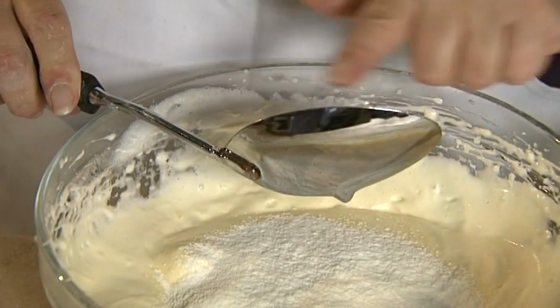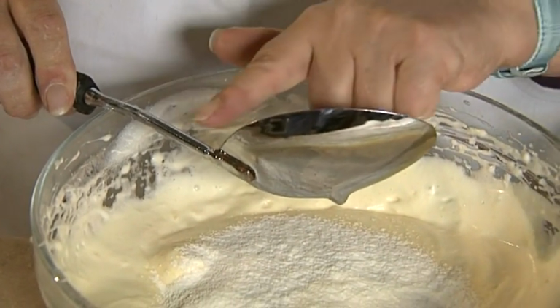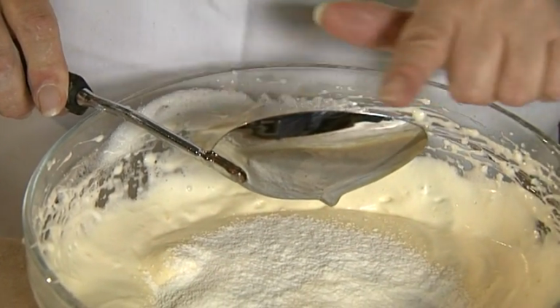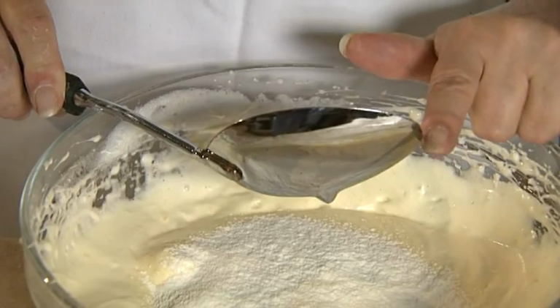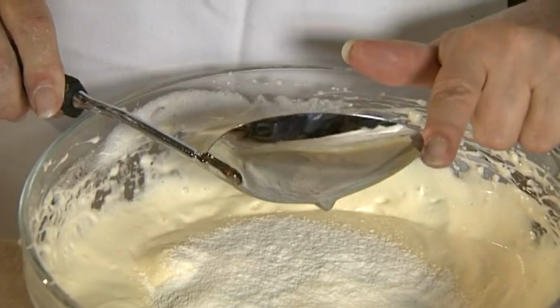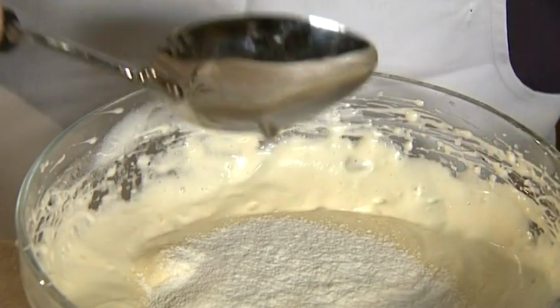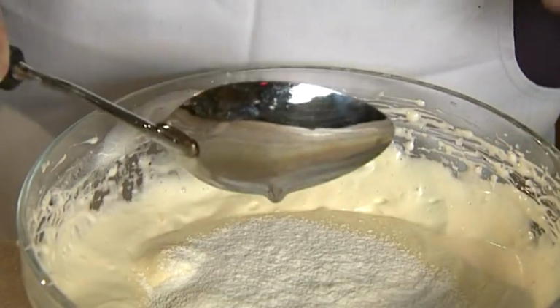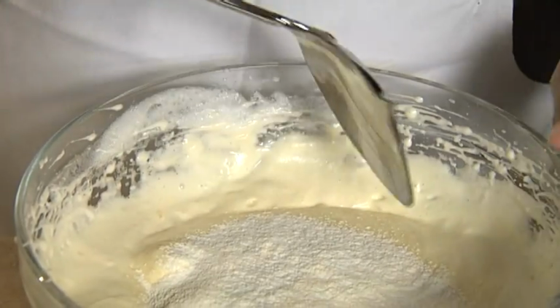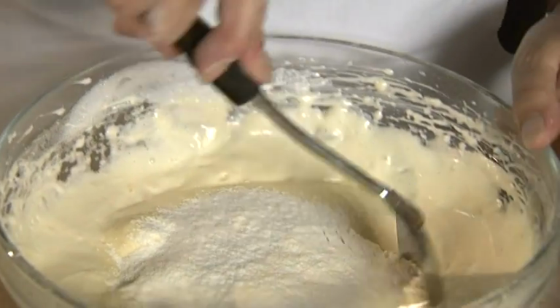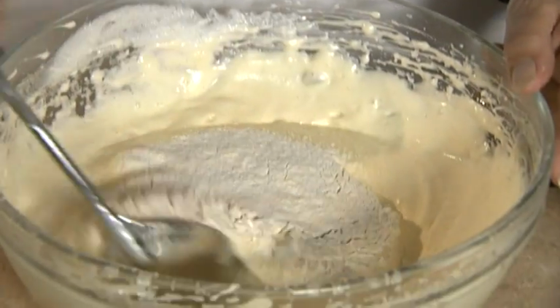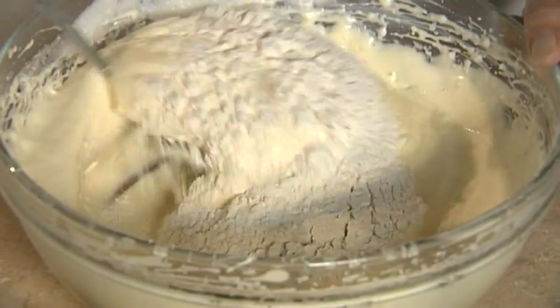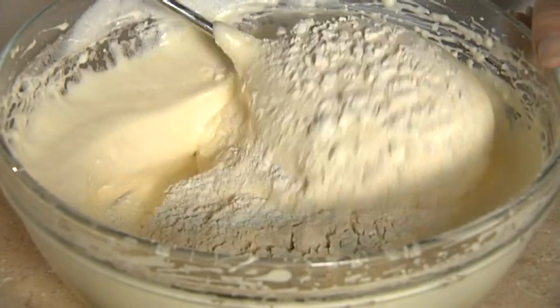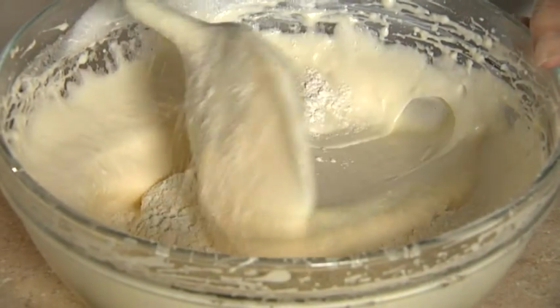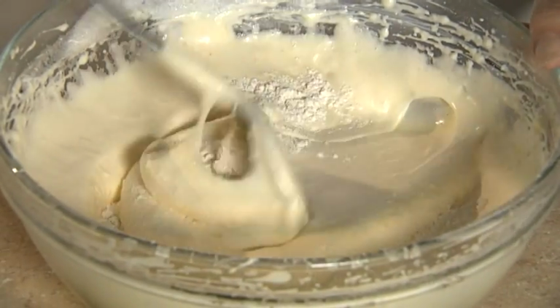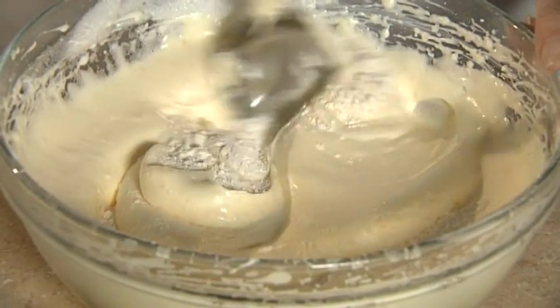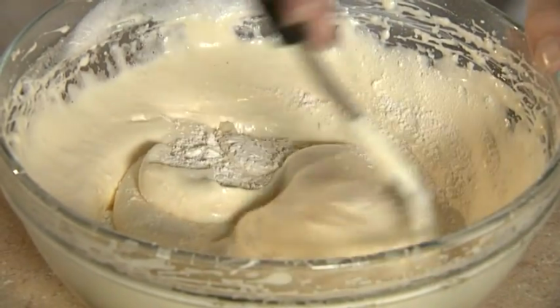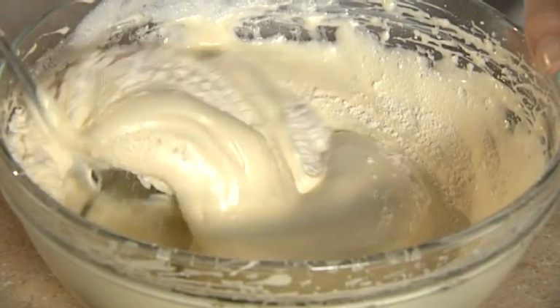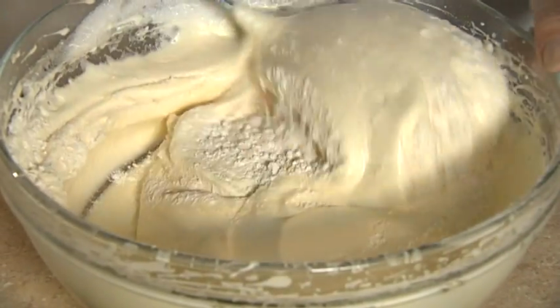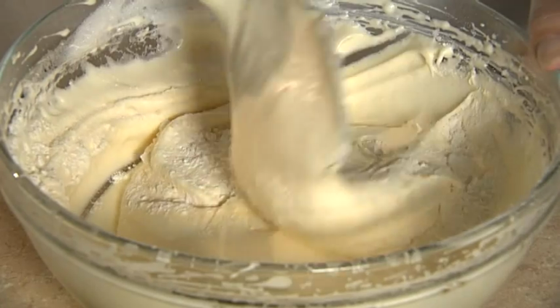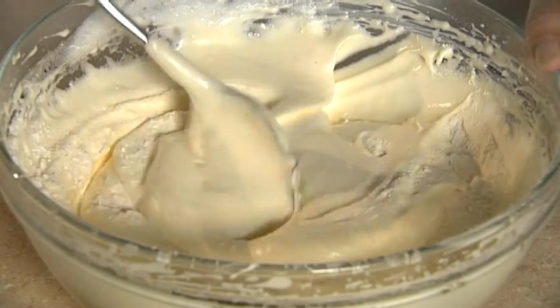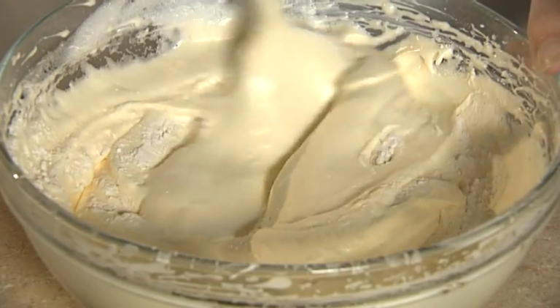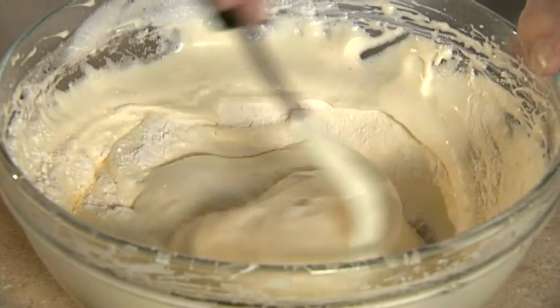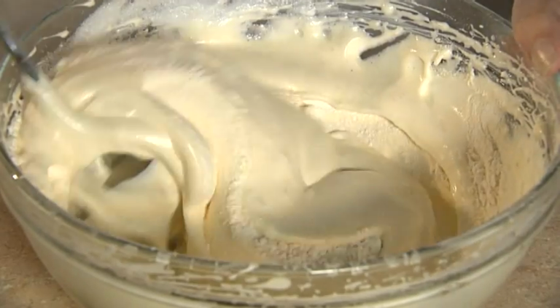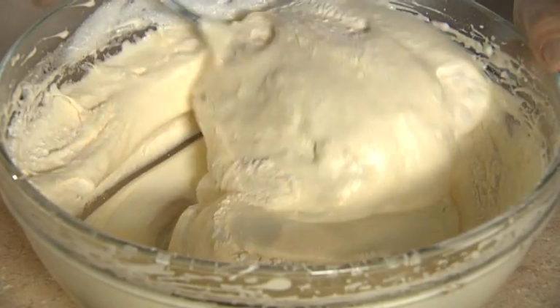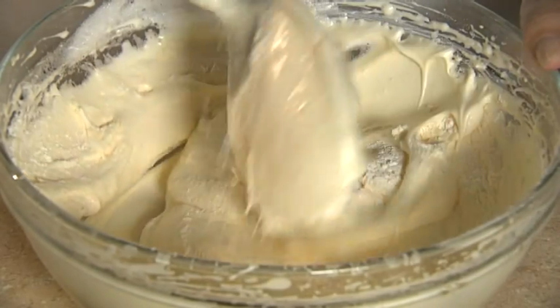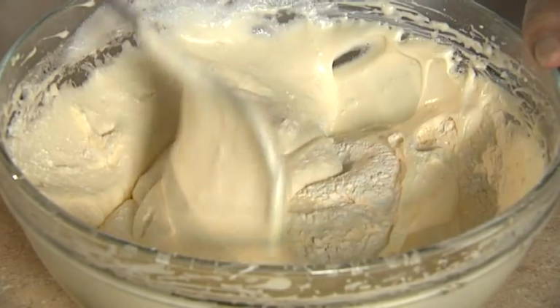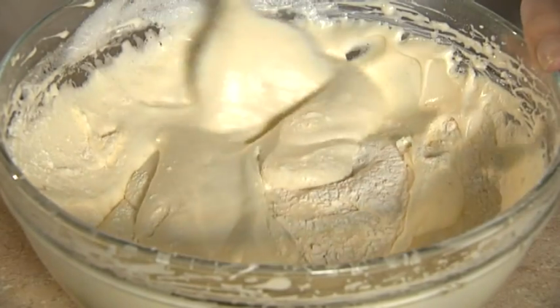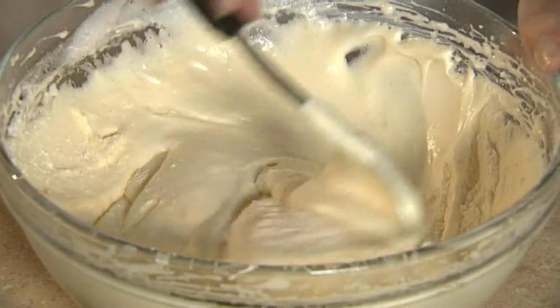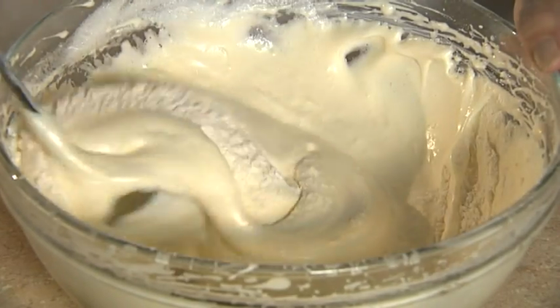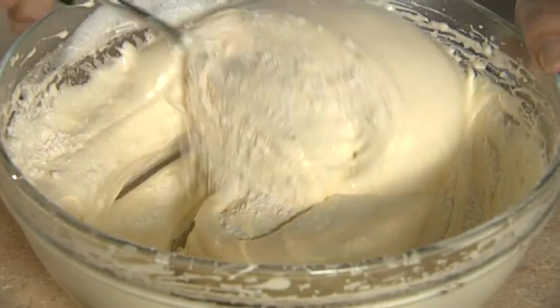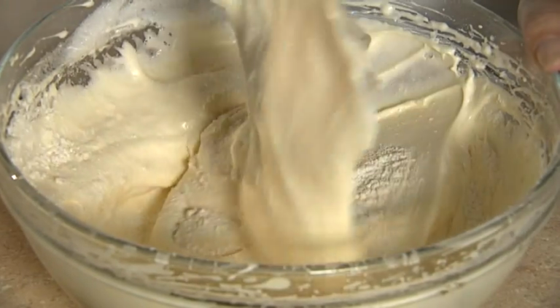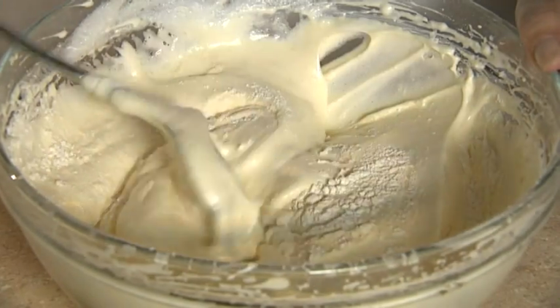Some people like to use the scraper or the spatula, because the whole idea of folding is — as you see here — you cut through the mixture, folding it over and over, until you have your flour blended into your ingredients.